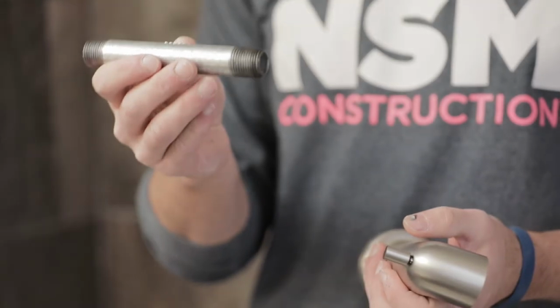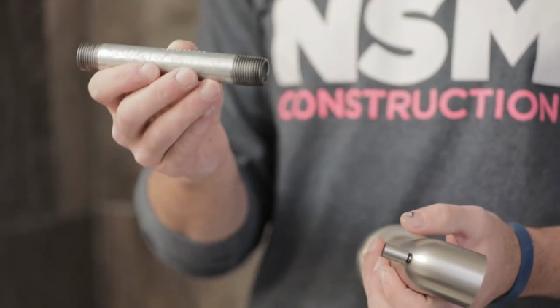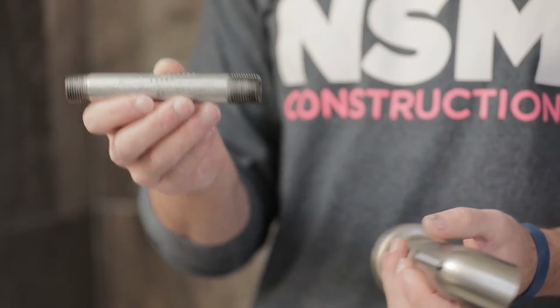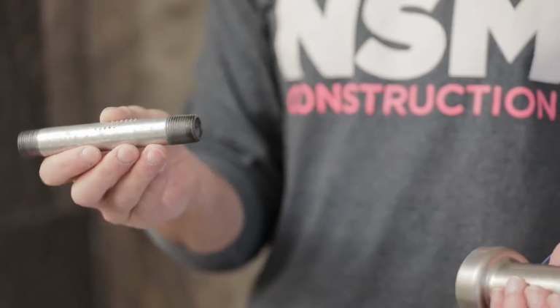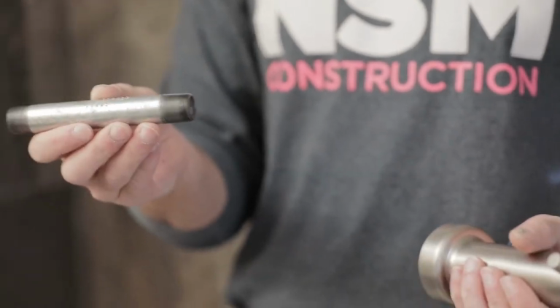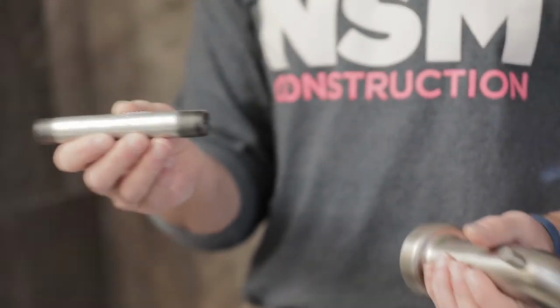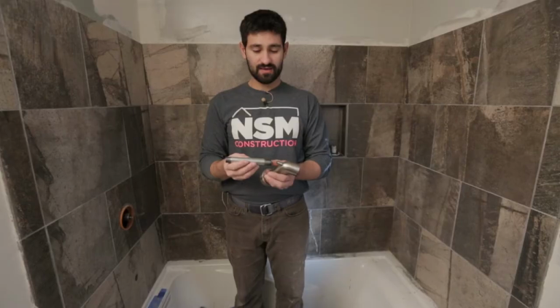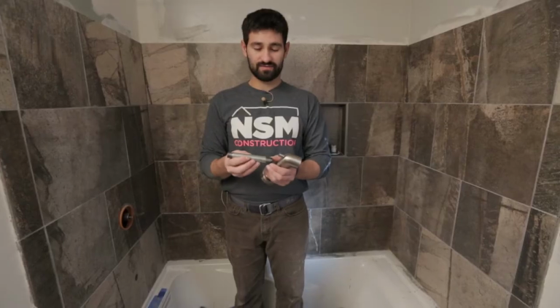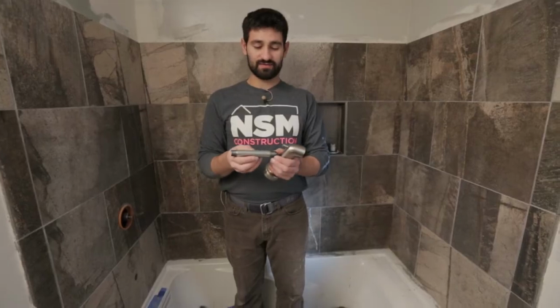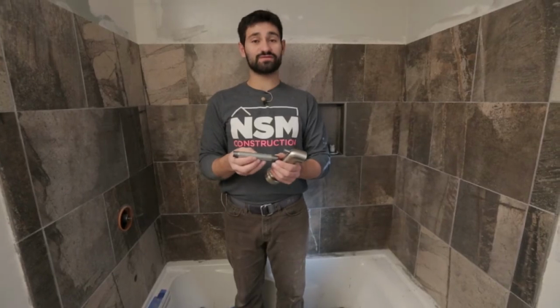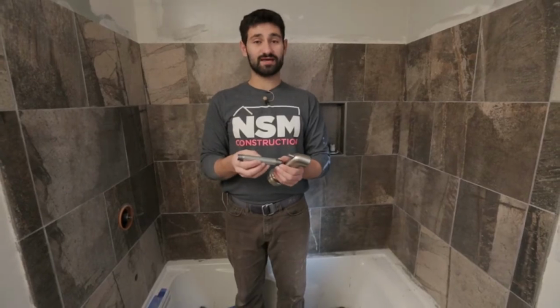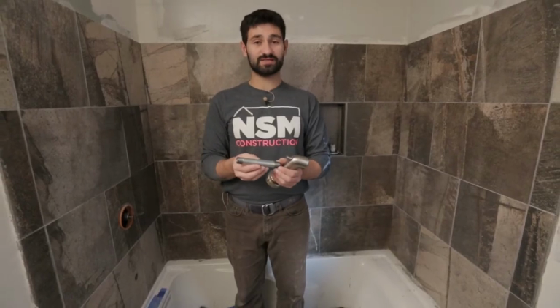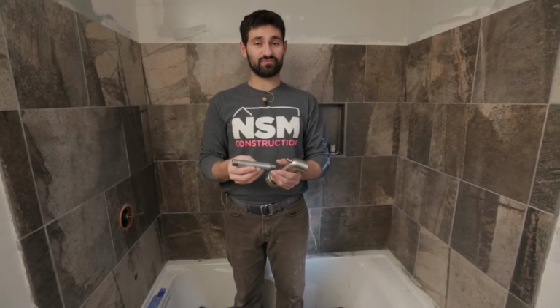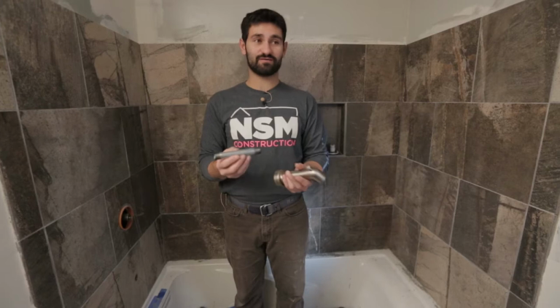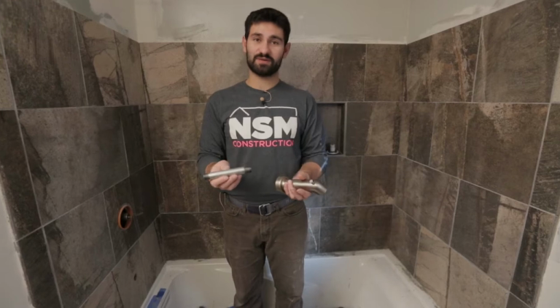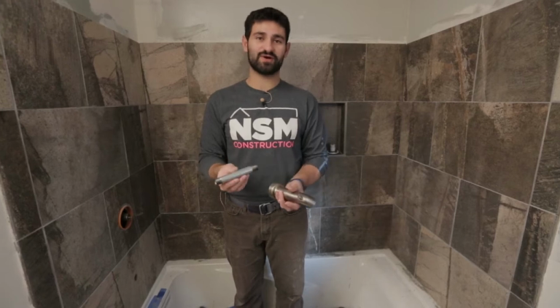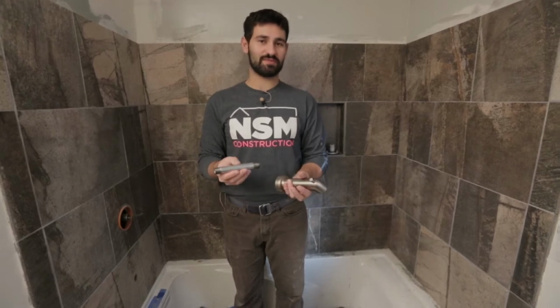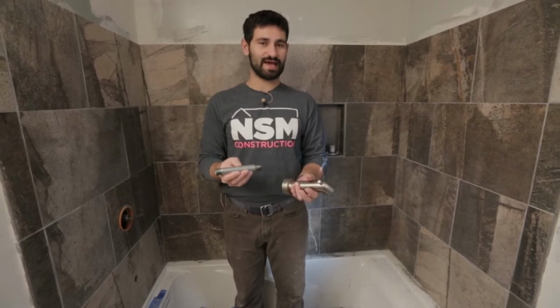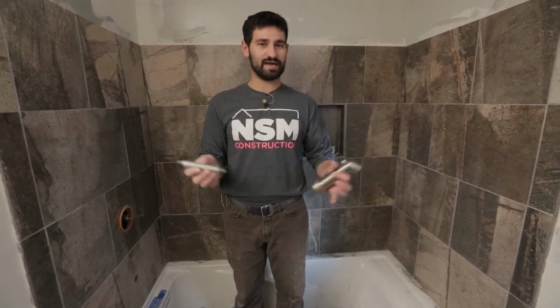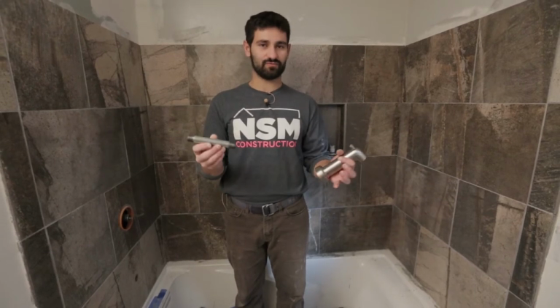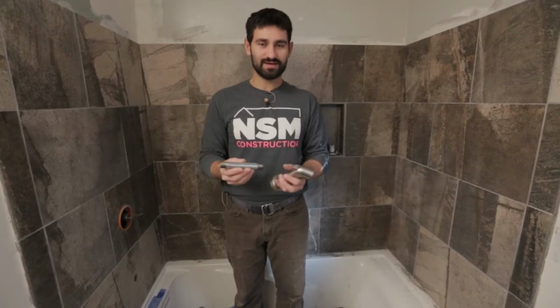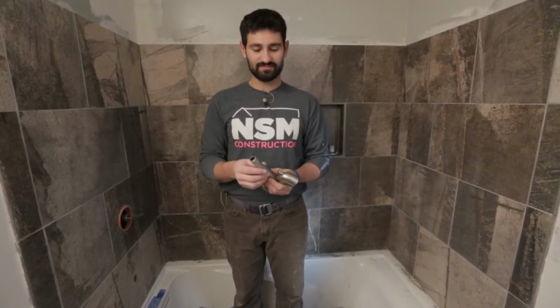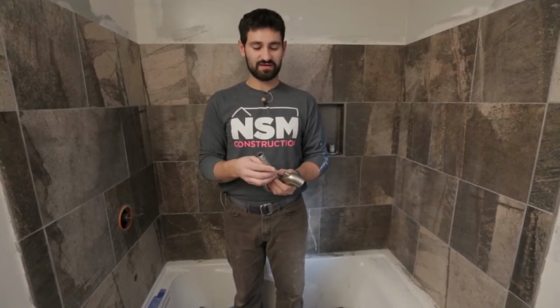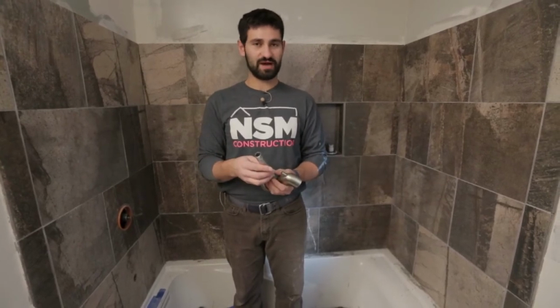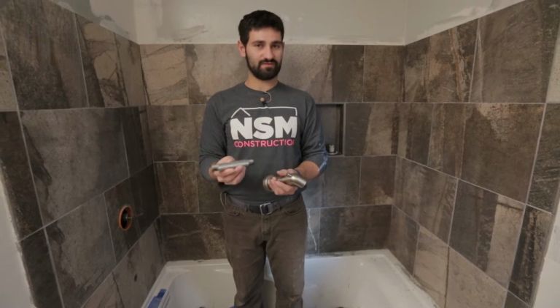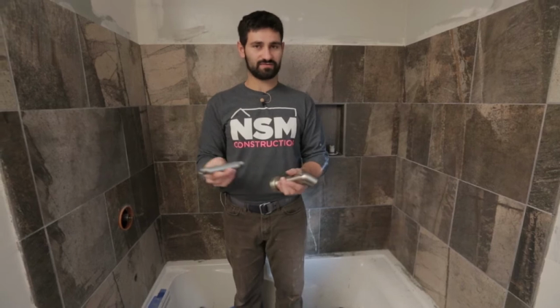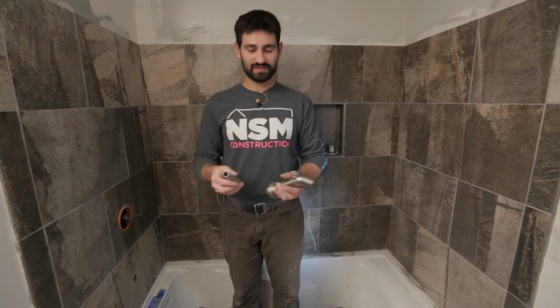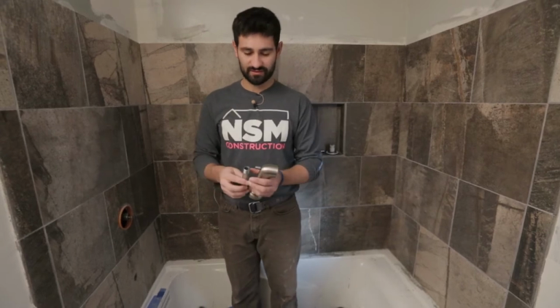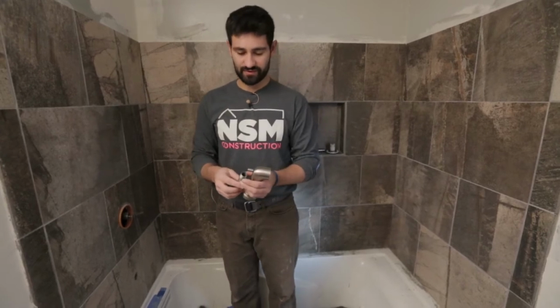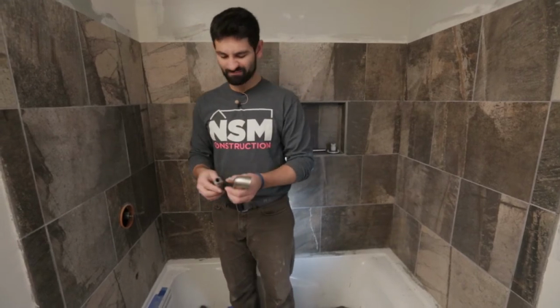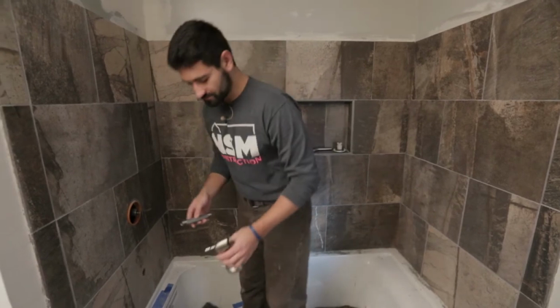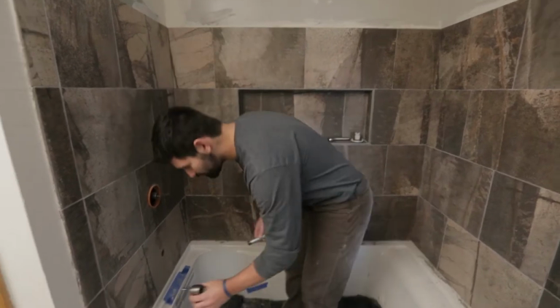If you don't have the right size pipe, you can always get it cut. The tools for cutting galvanized pipe and threading it are very expensive, so I don't recommend going out and buying the whole rig — it's not really worth it when they can do the service for you.